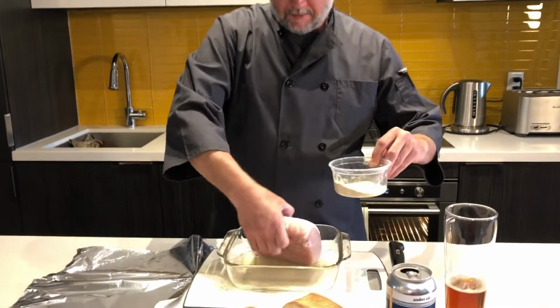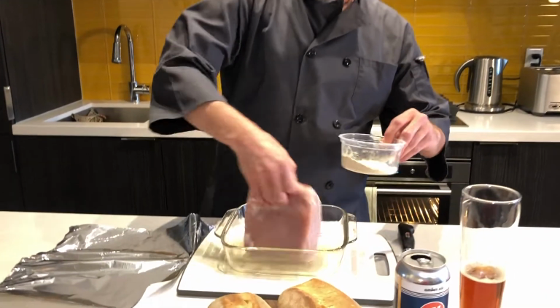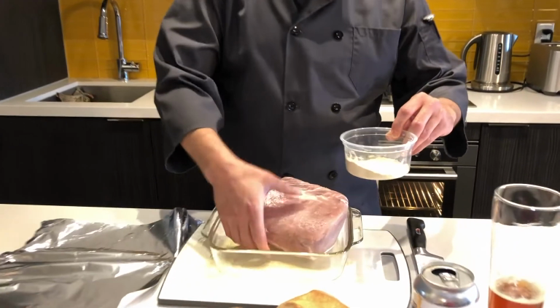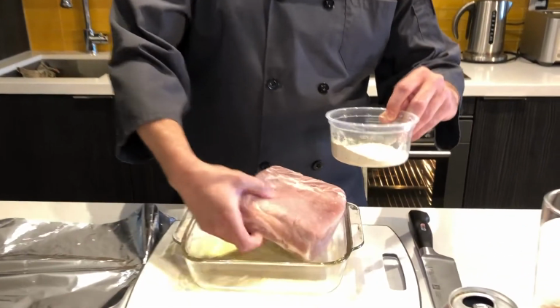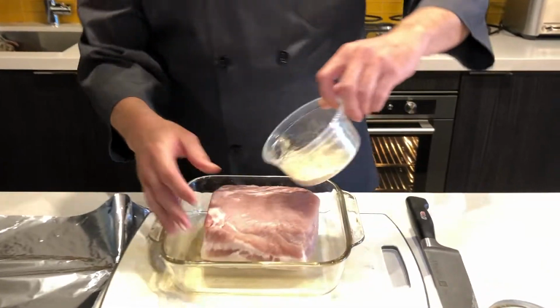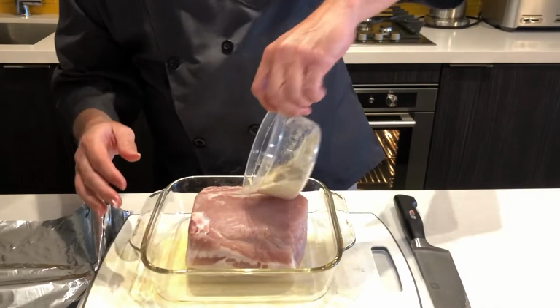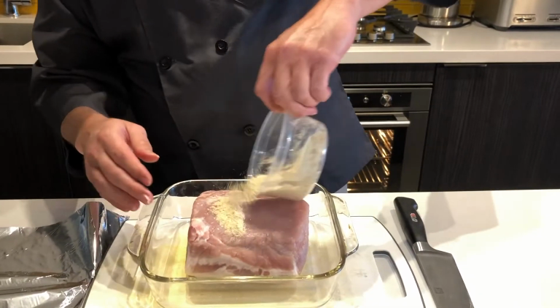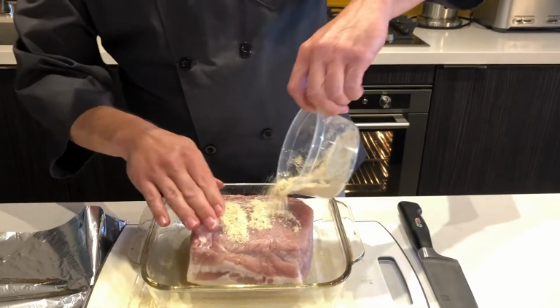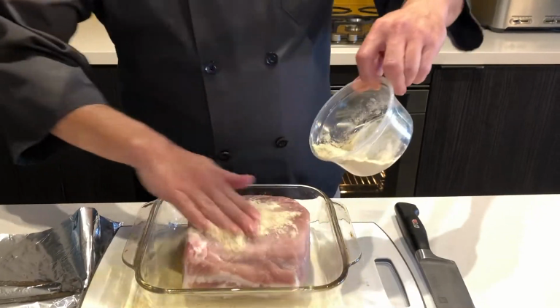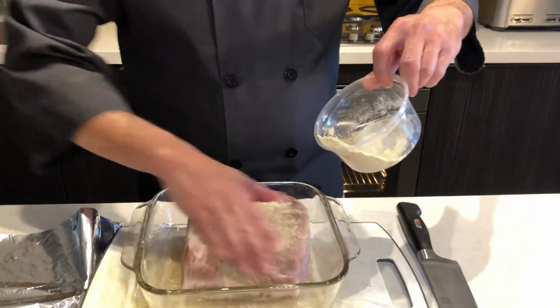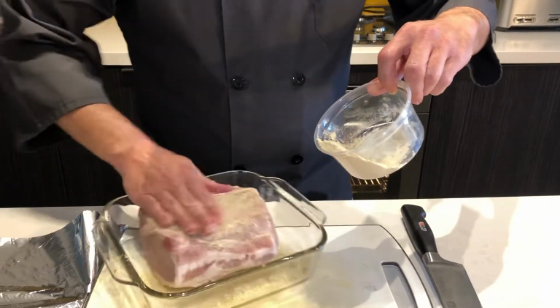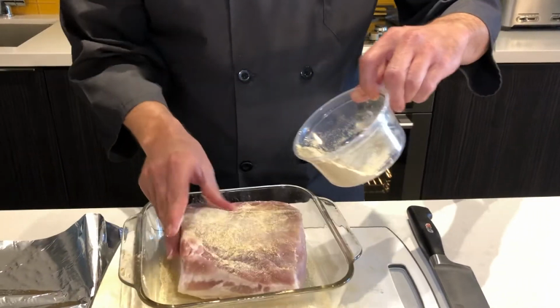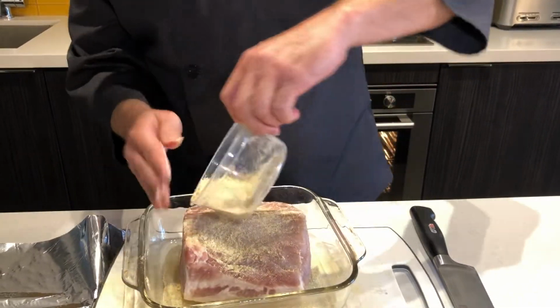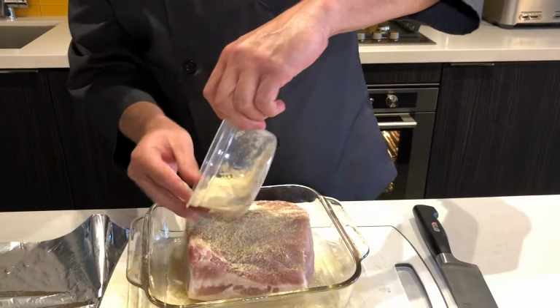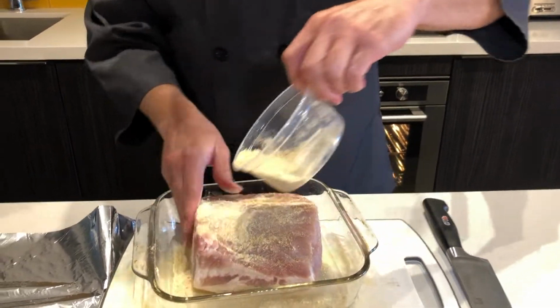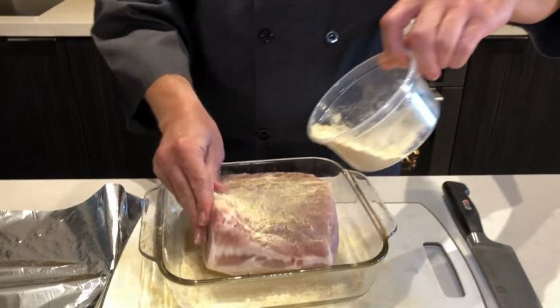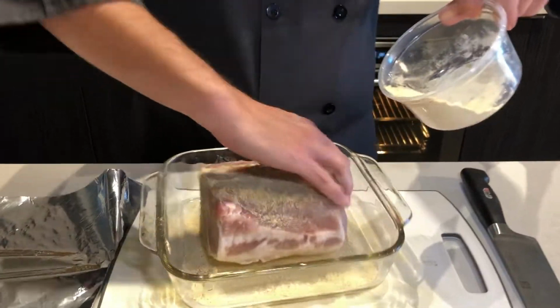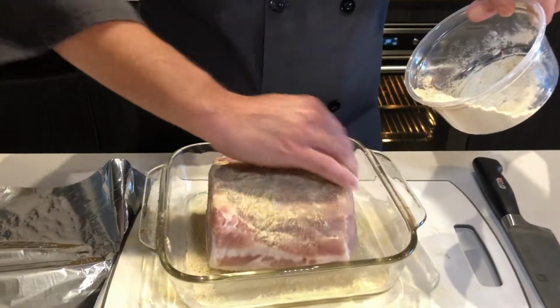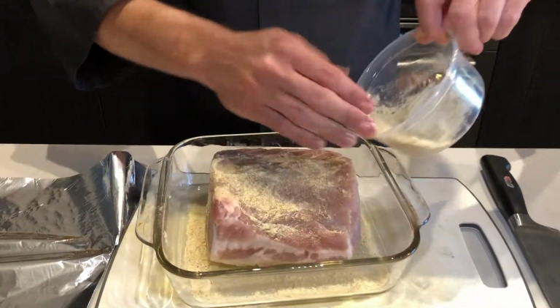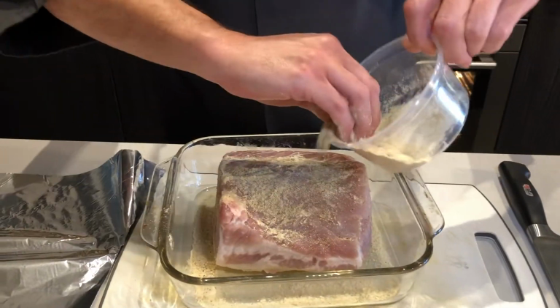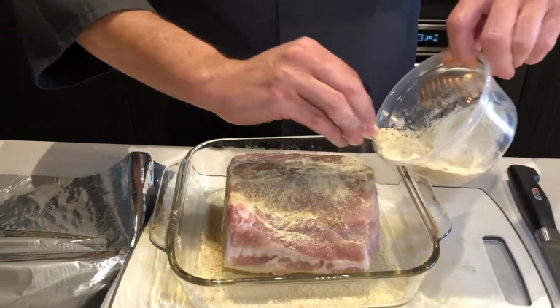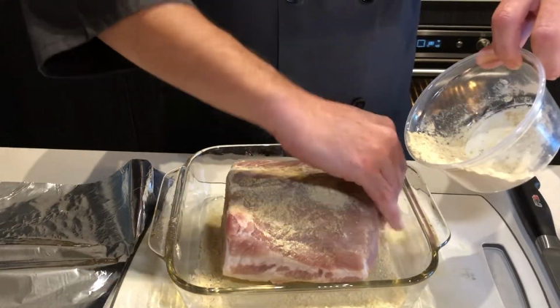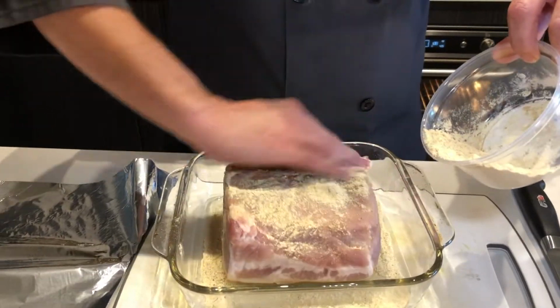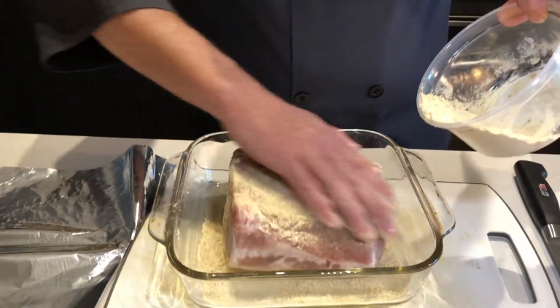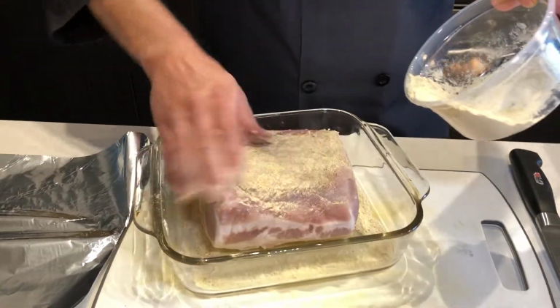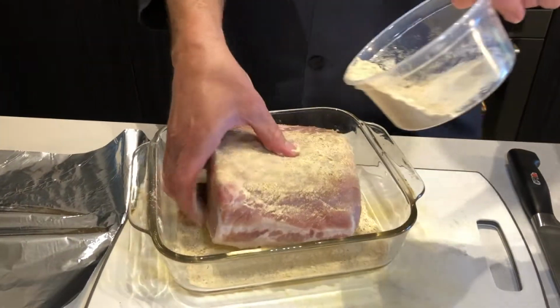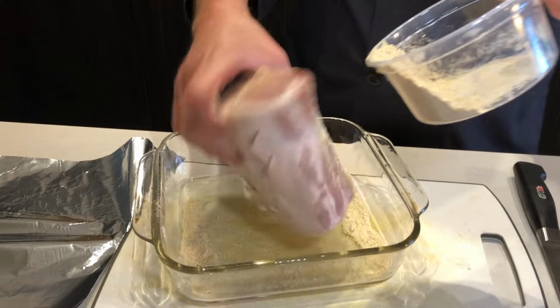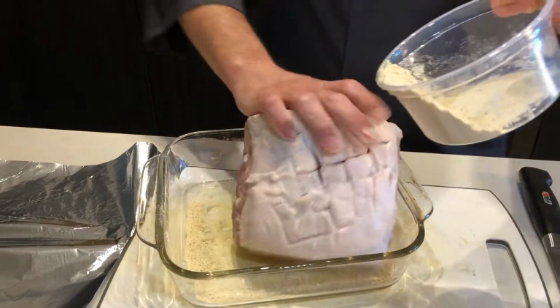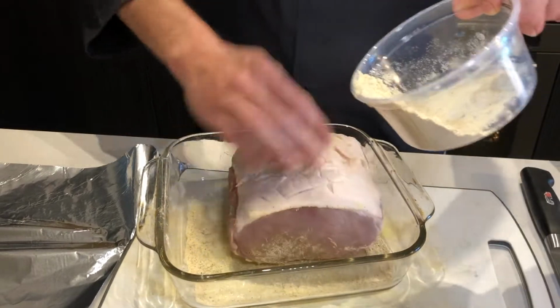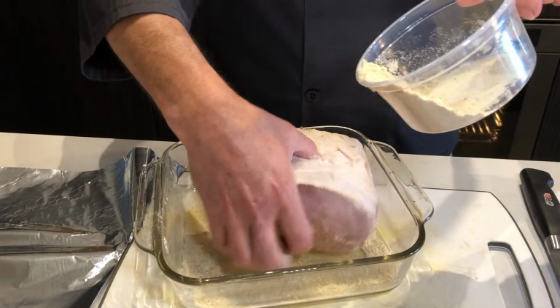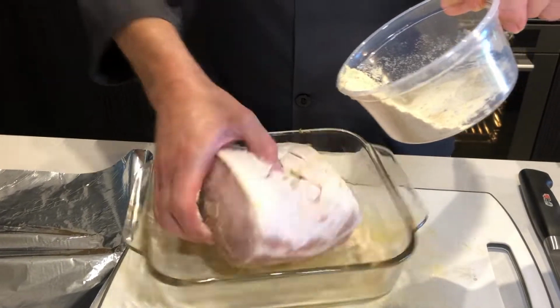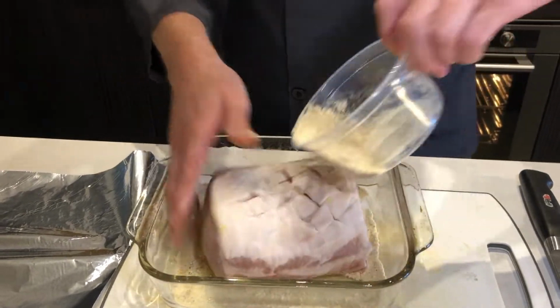We'll start with the bottom because we're going to roast this with the skin up. Just work that spice blend in, get the sides — I'm already getting dirty hands — and then we'll get the top as well.